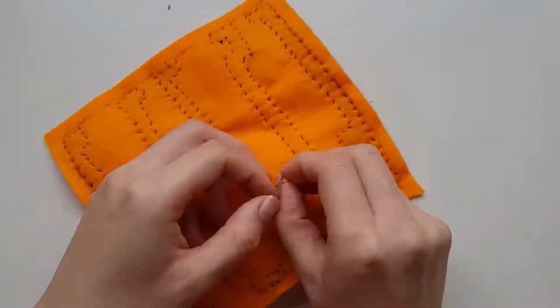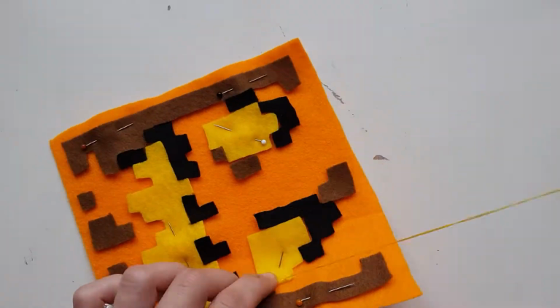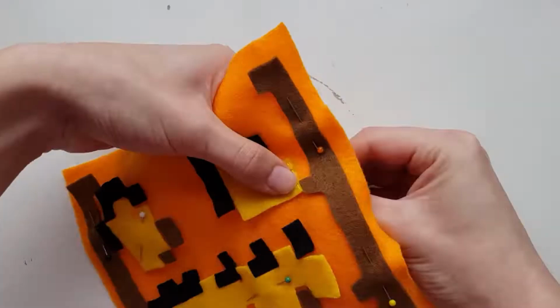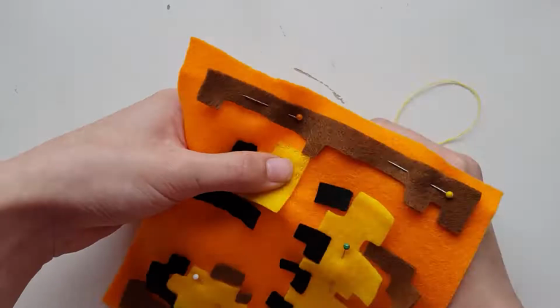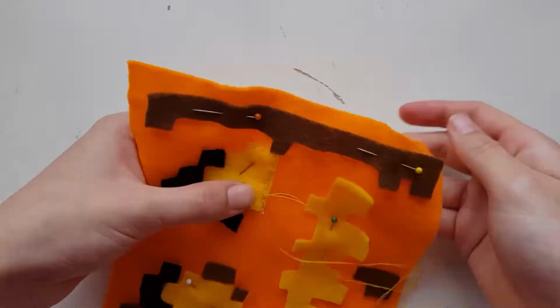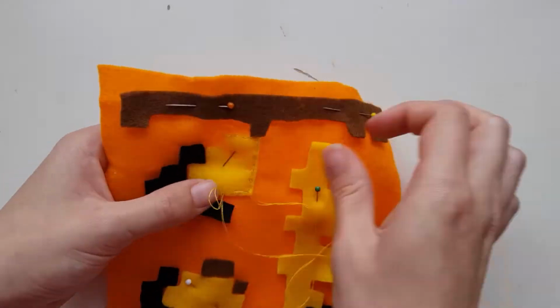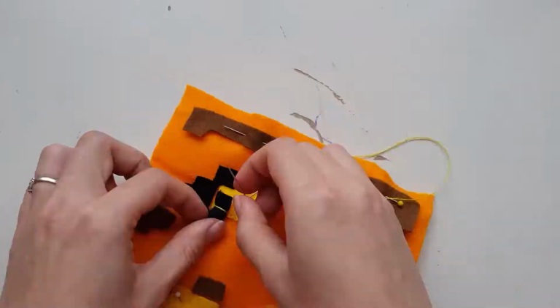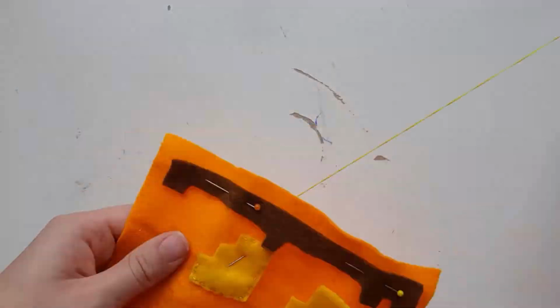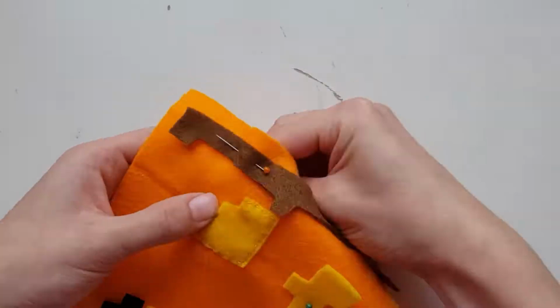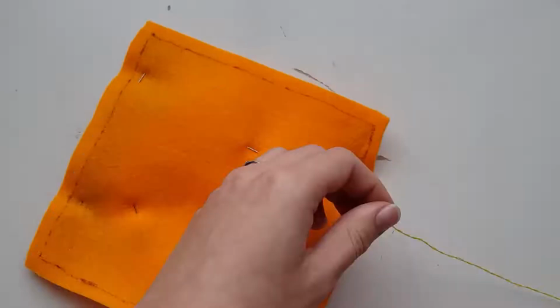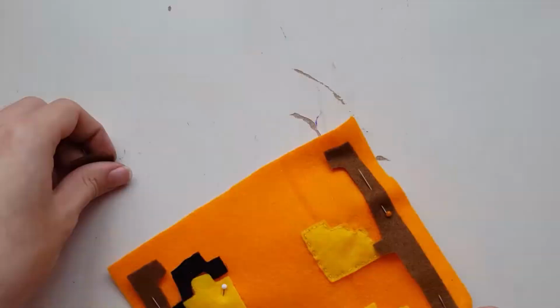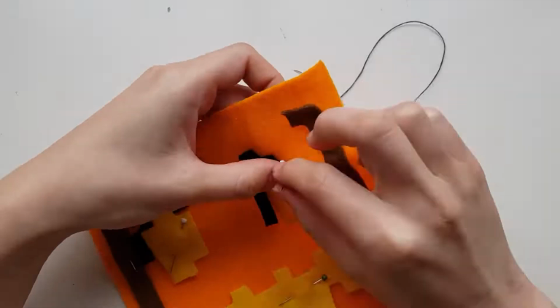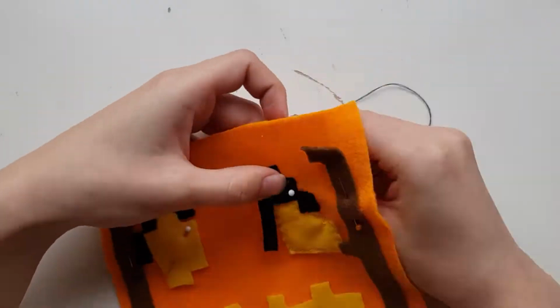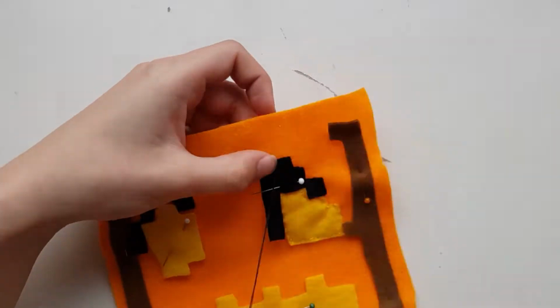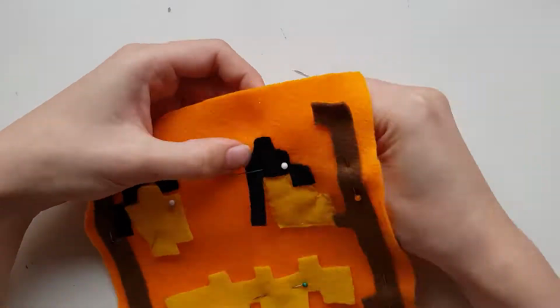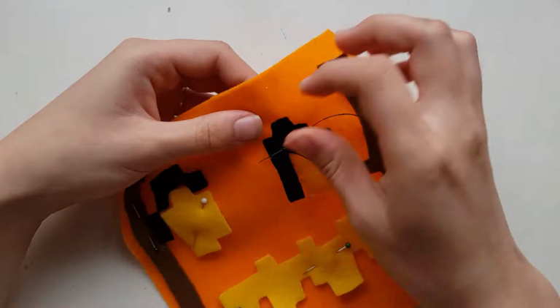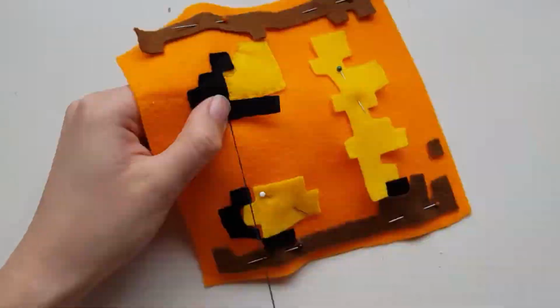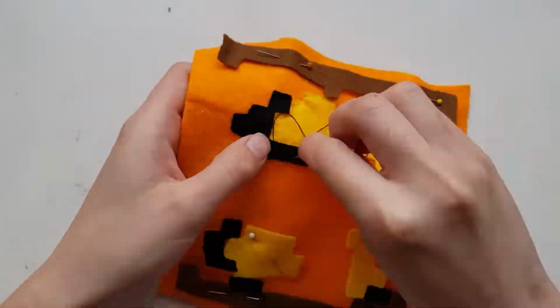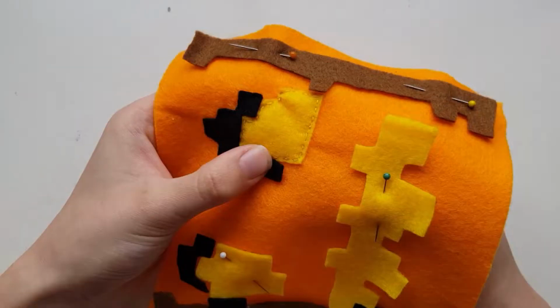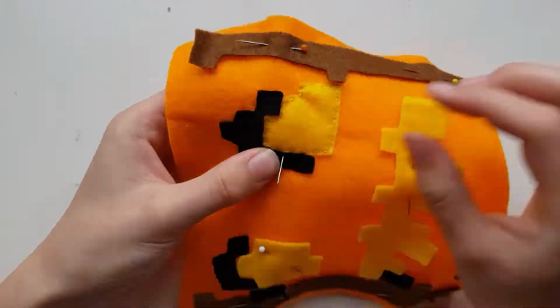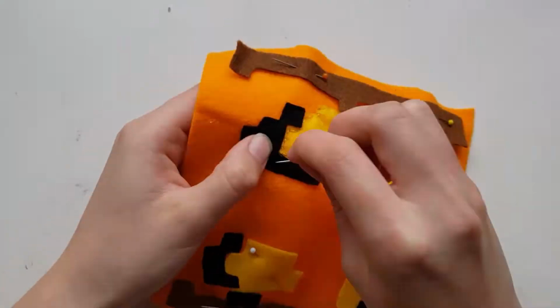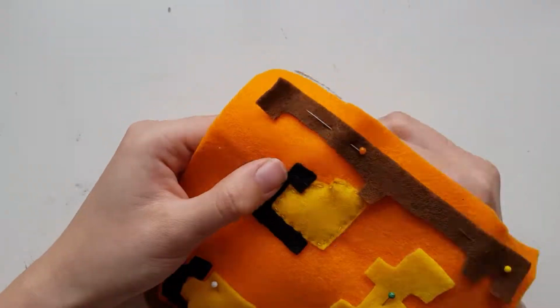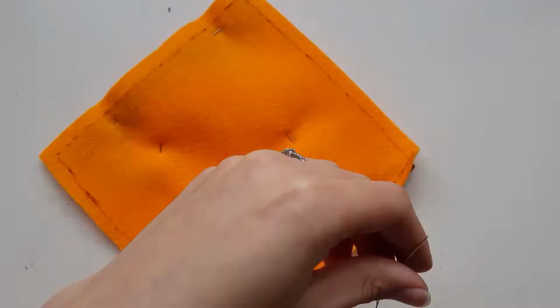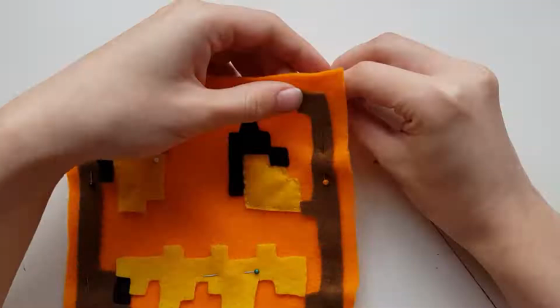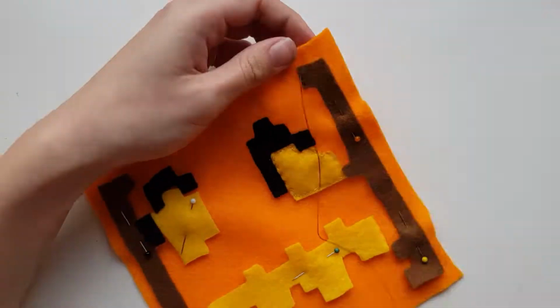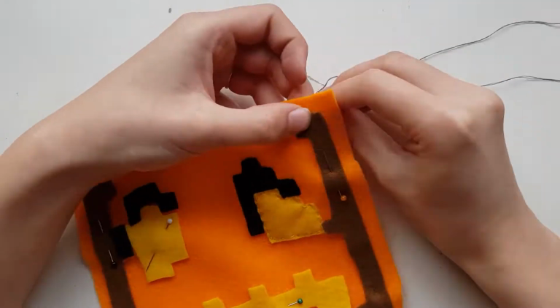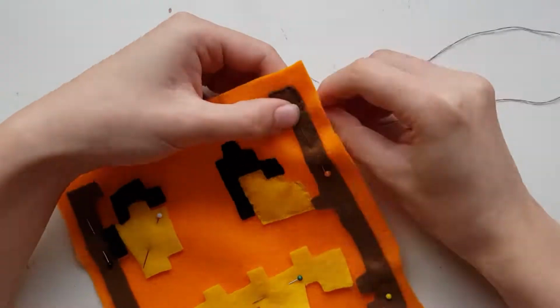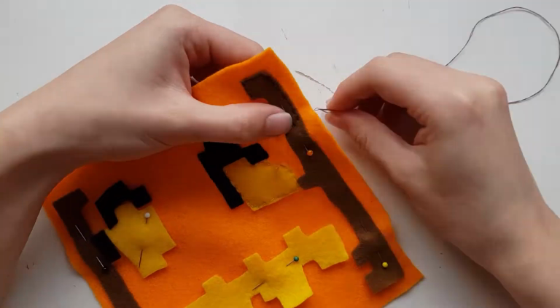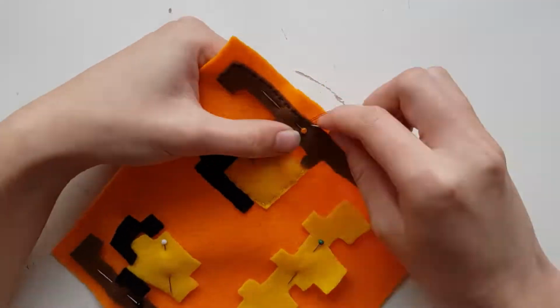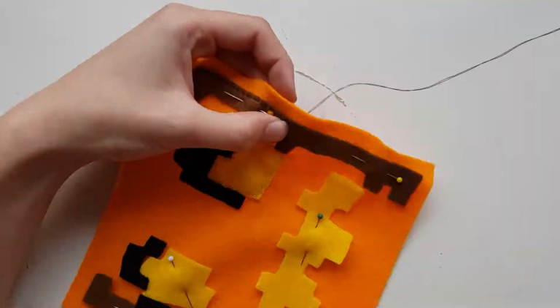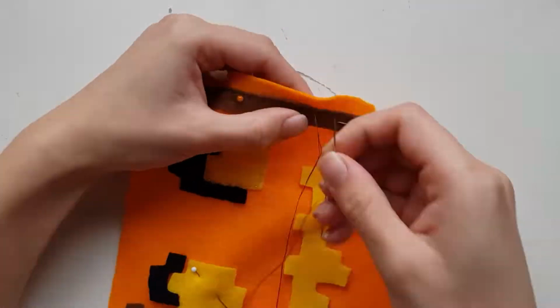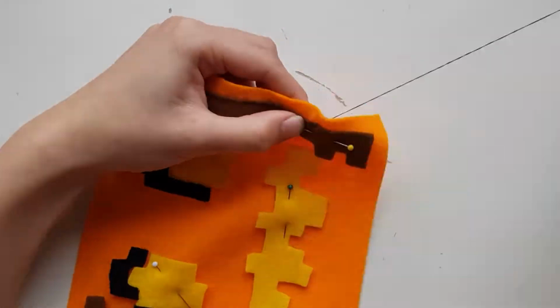Once you have completed the side pieces, move on to the face part, remembering to keep it up on the side that we want visible. To help with placement of these pieces, sew on the side brown pieces and the yellow pieces on first as they are the main parts. Then add on all of the finishing touches after.